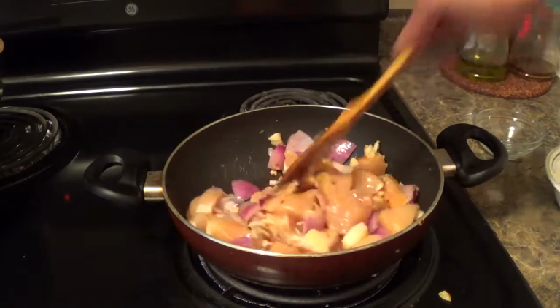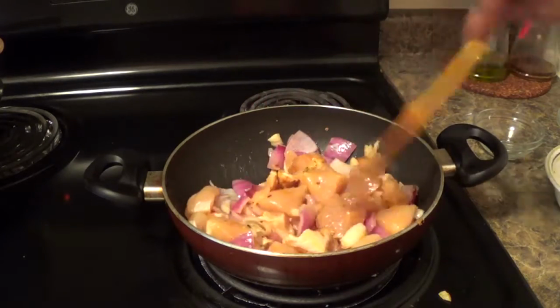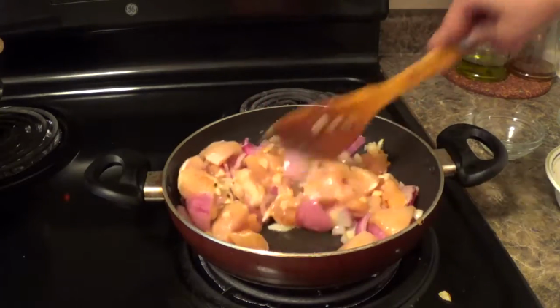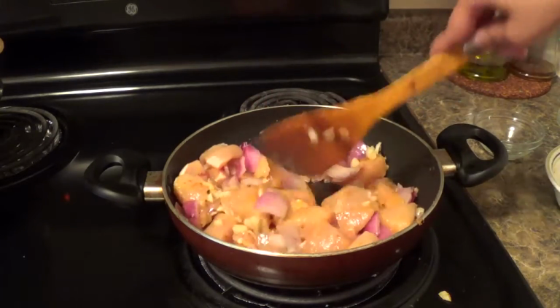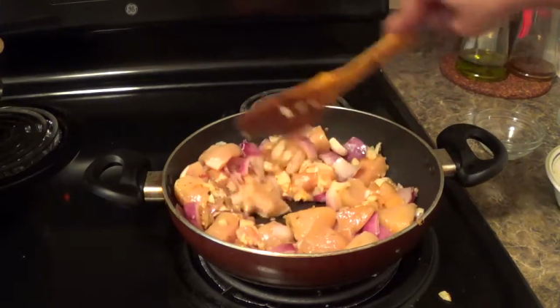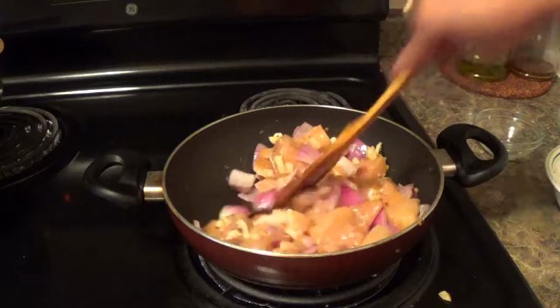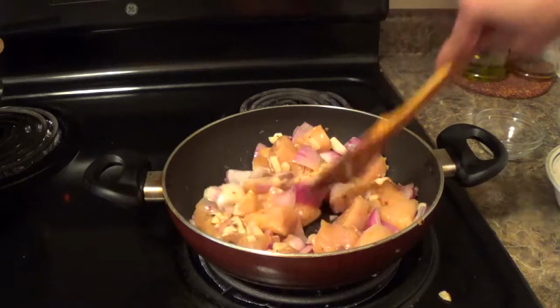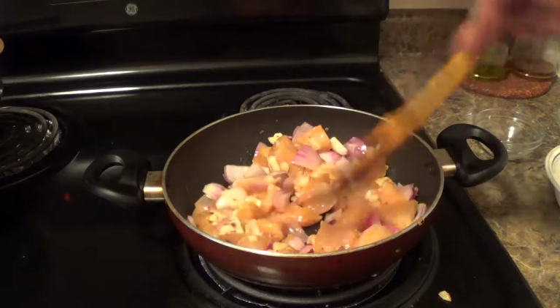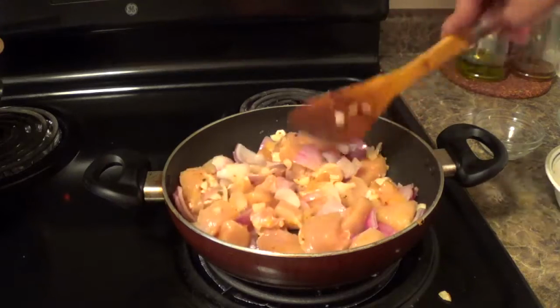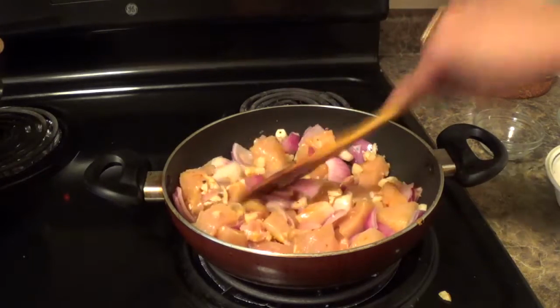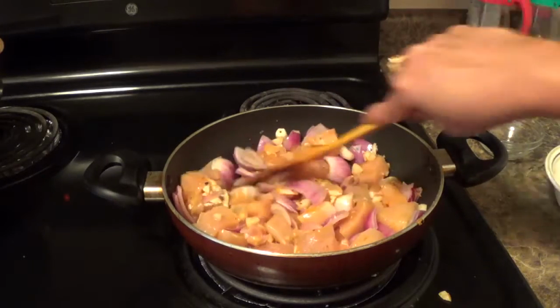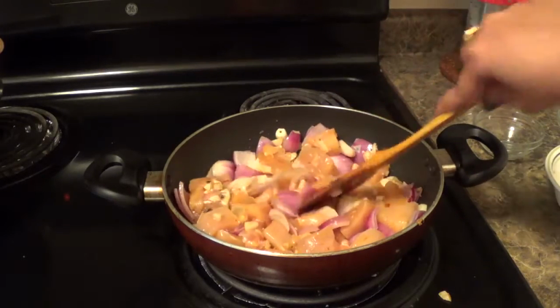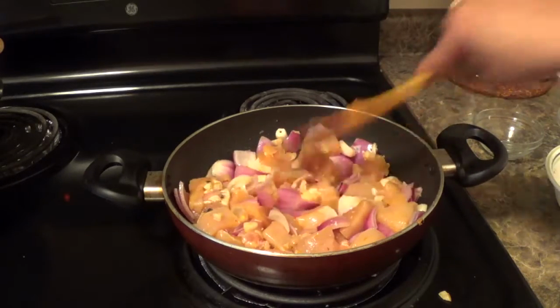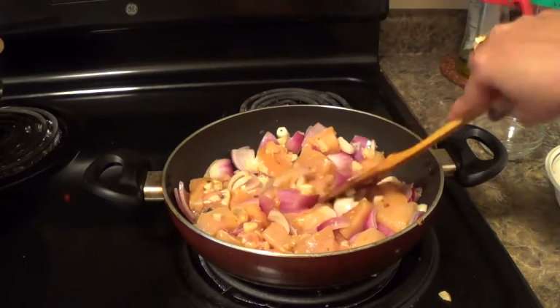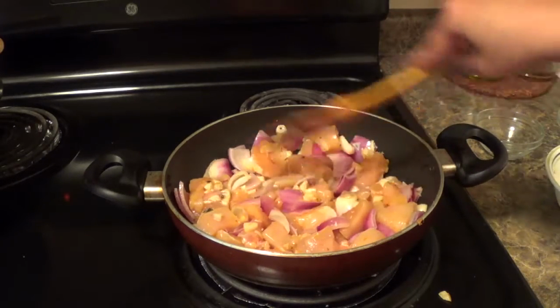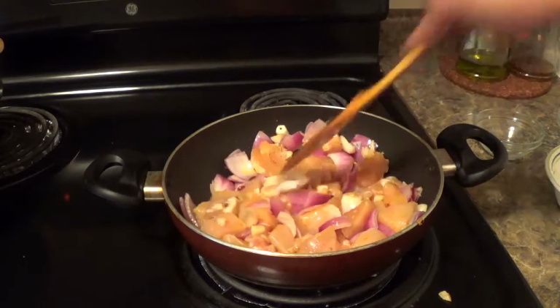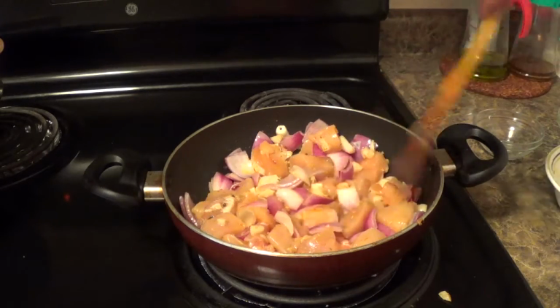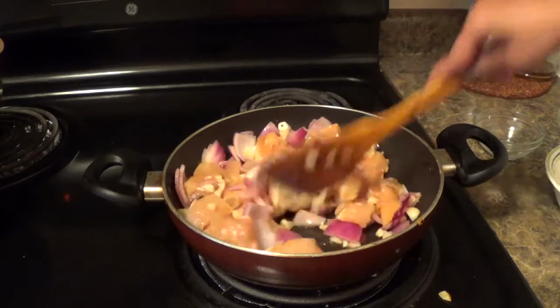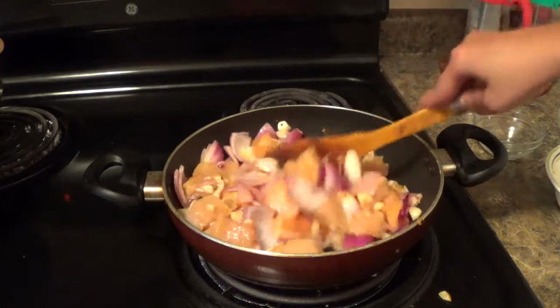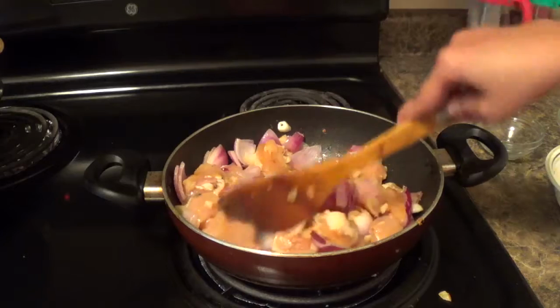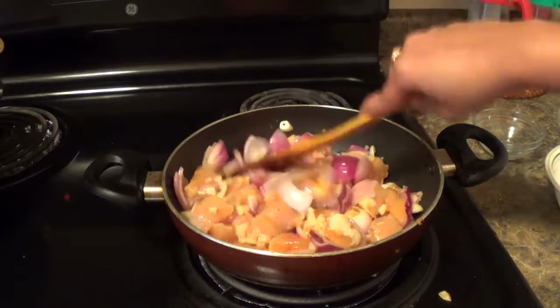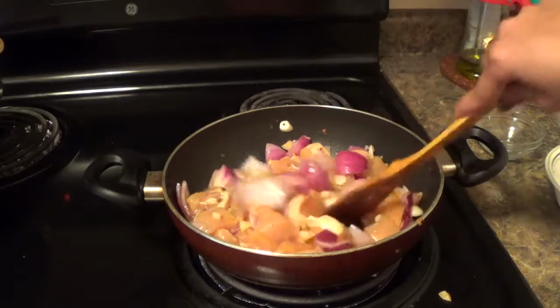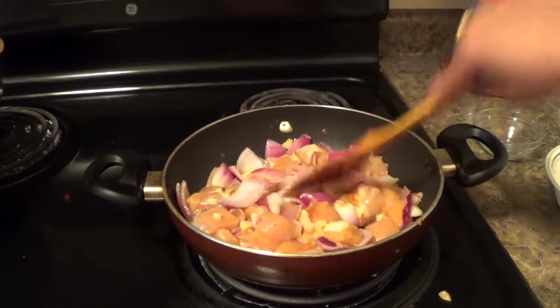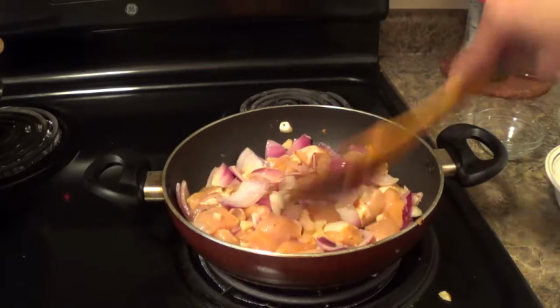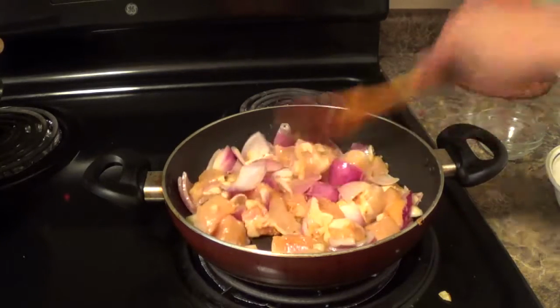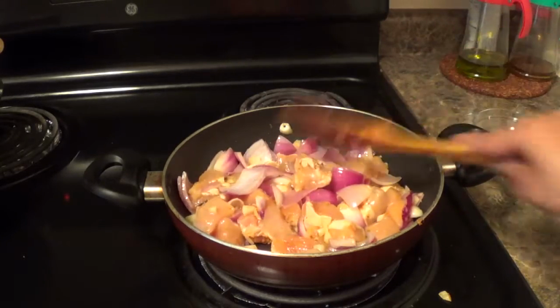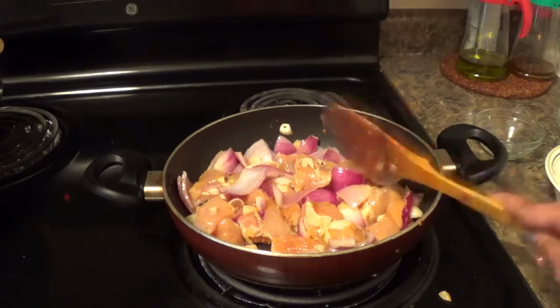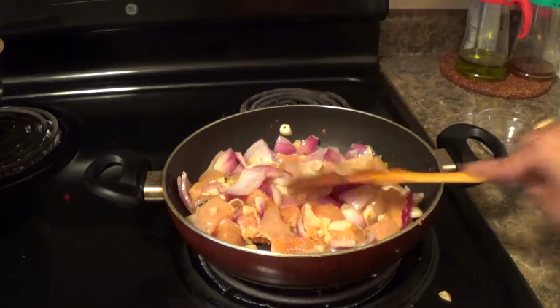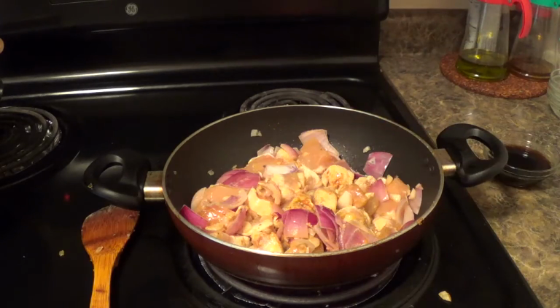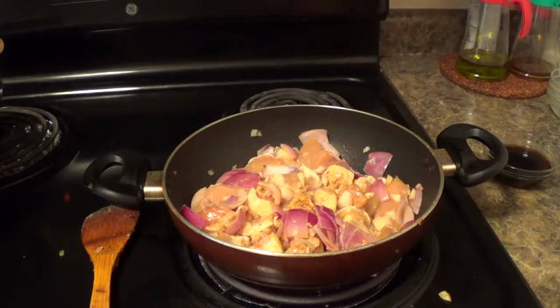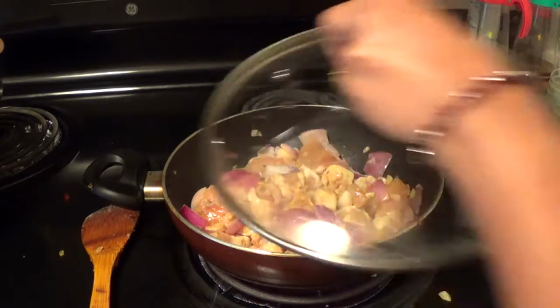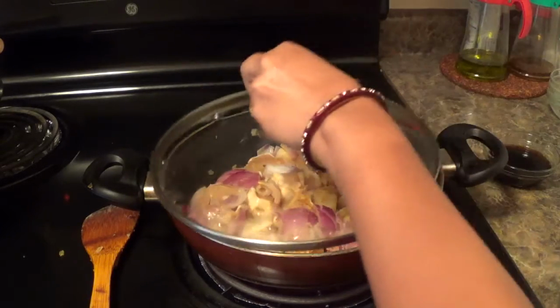Then I will cook the chicken for 5-7 minutes. In between this, I will mix all my sauces together and let it cook for 5 minutes.